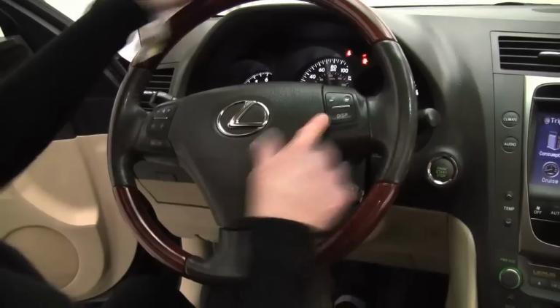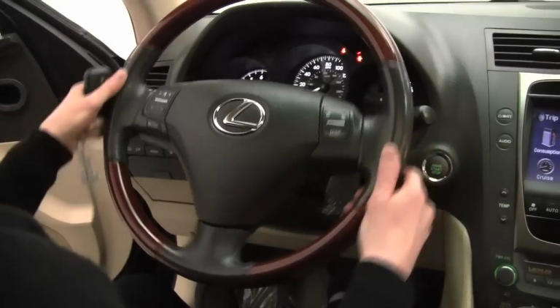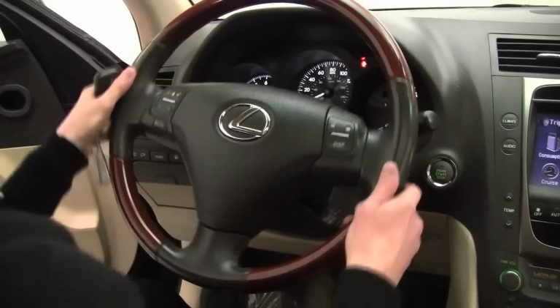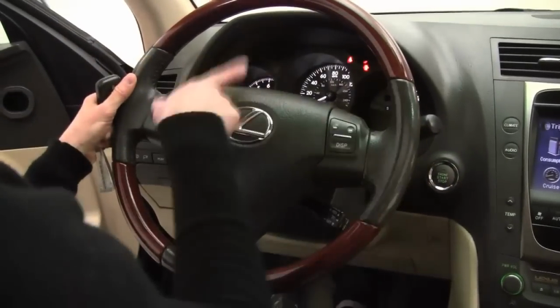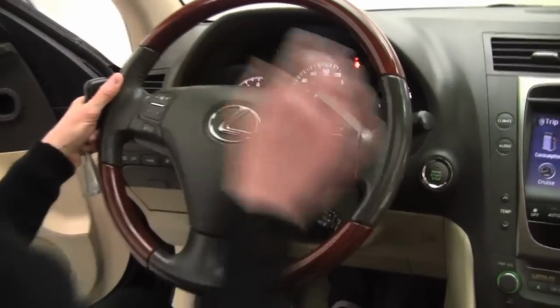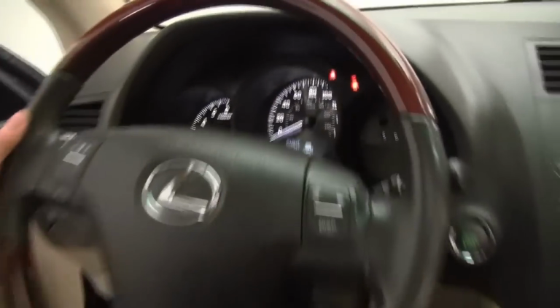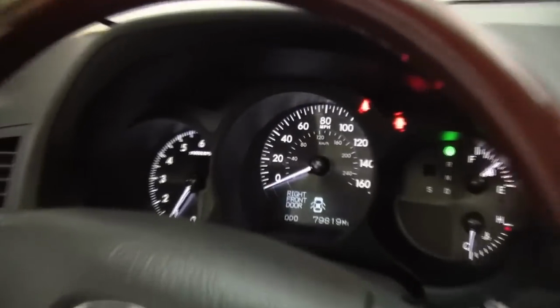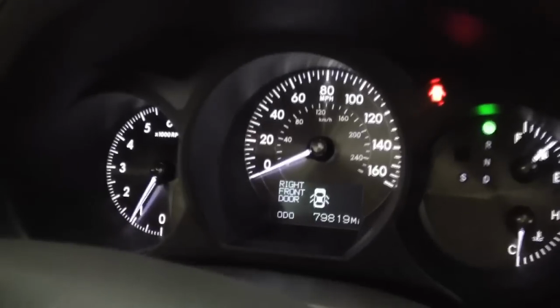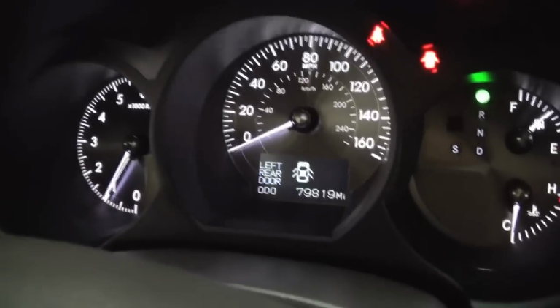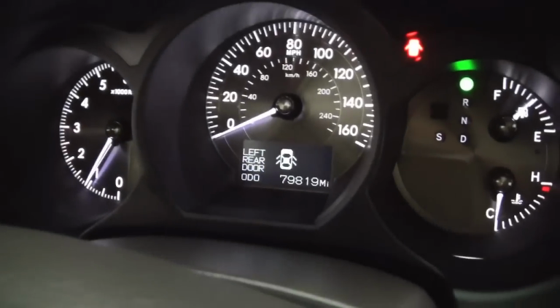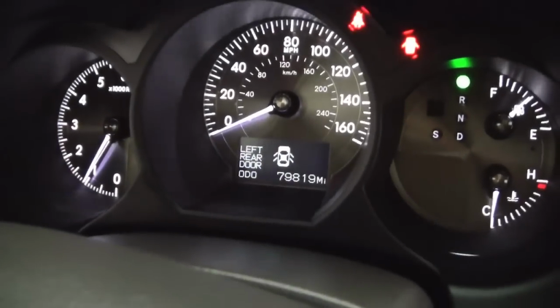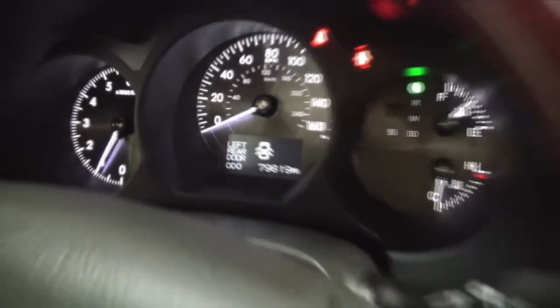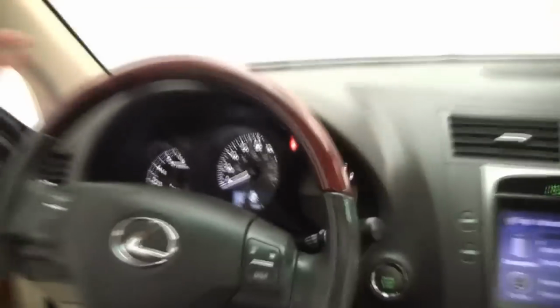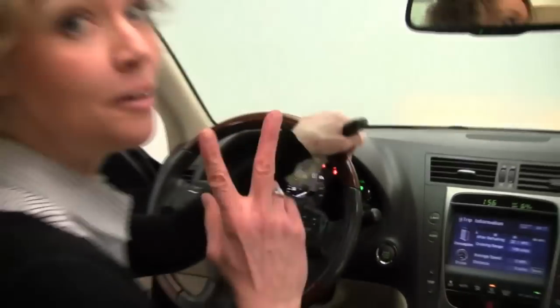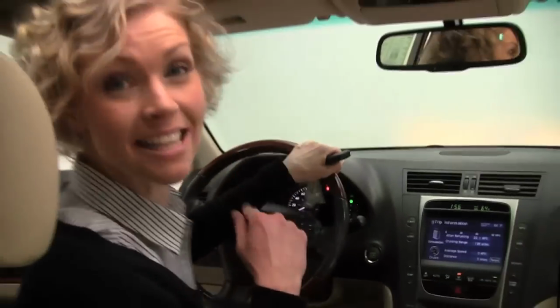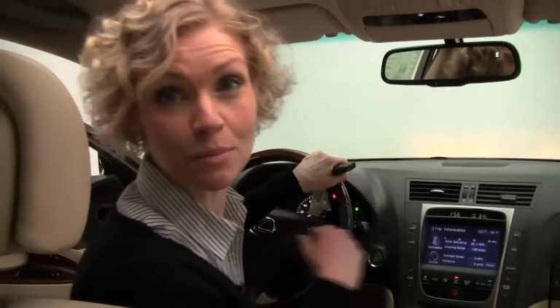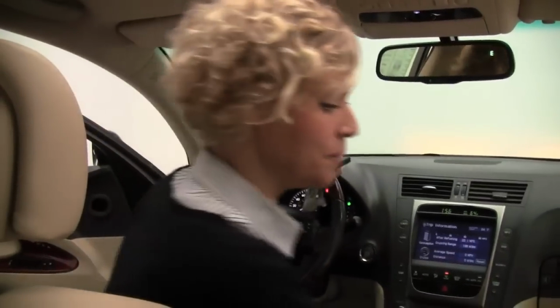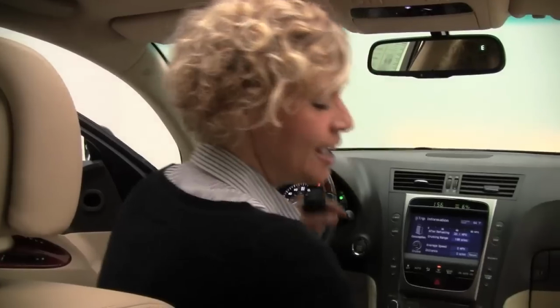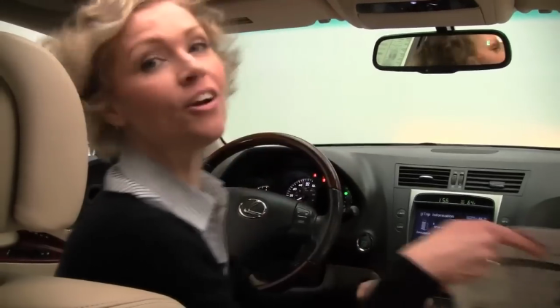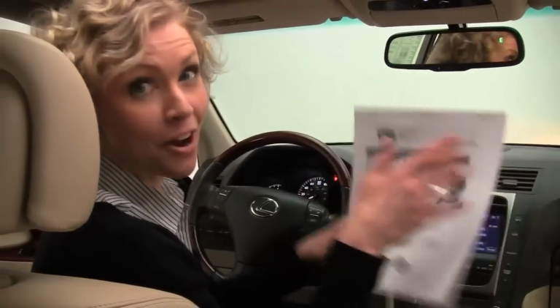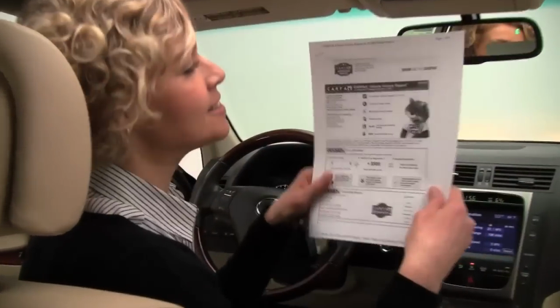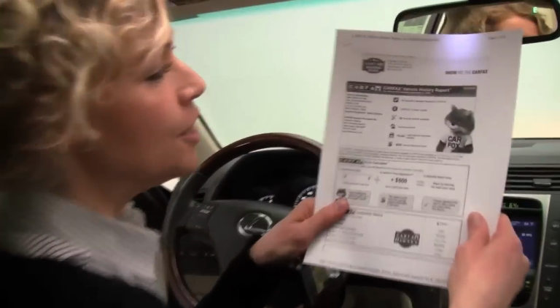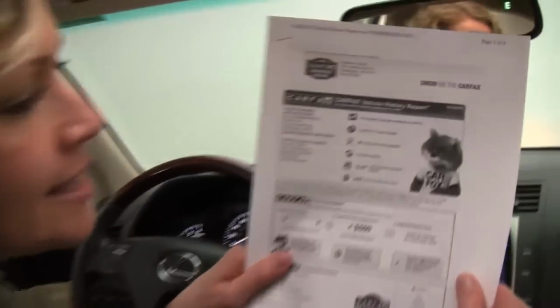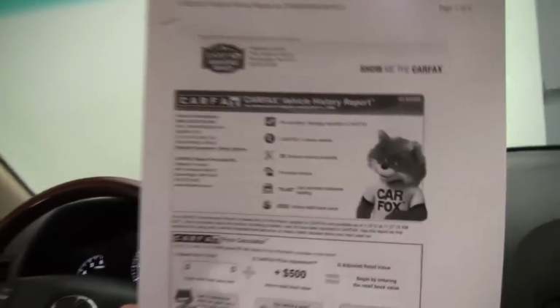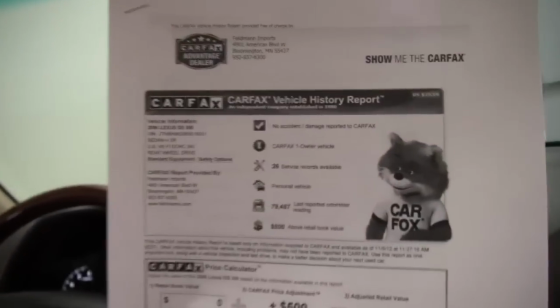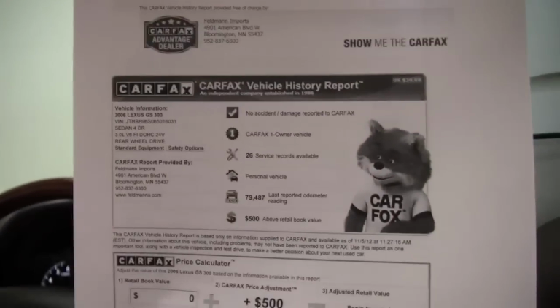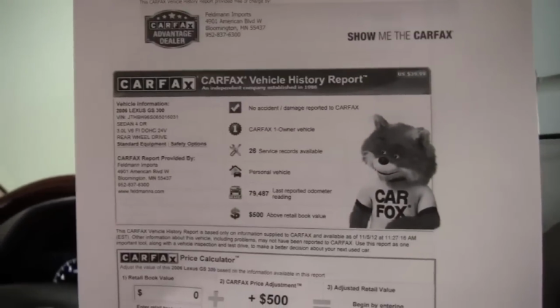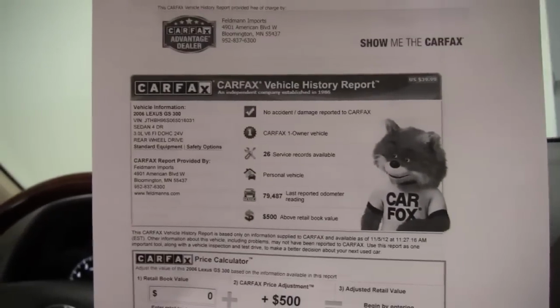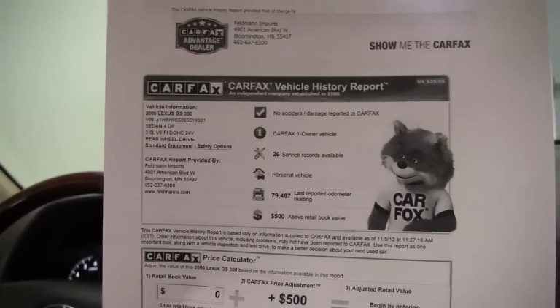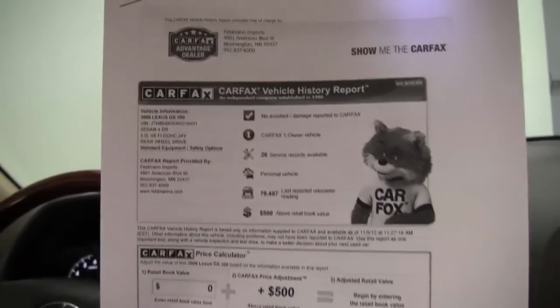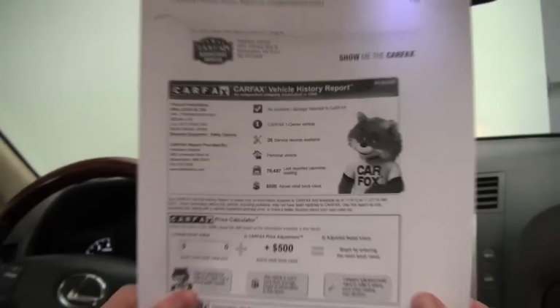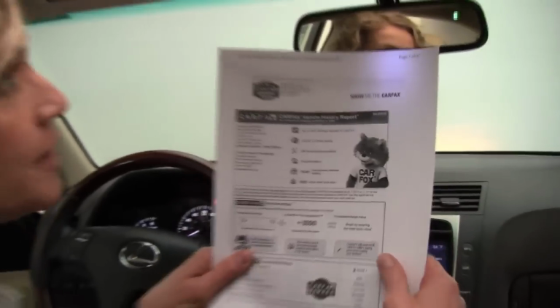Bluetooth capabilities. And as you can see, this vehicle has 79,819 miles on it. Both sets of keys are available as well. Here is the Carfax — no accidents or damage. One owner vehicle, and extensive service records are available.